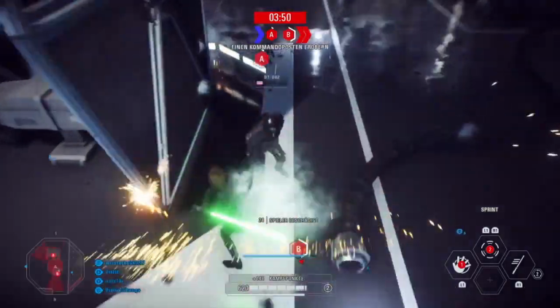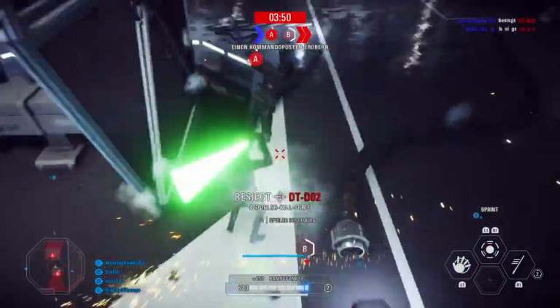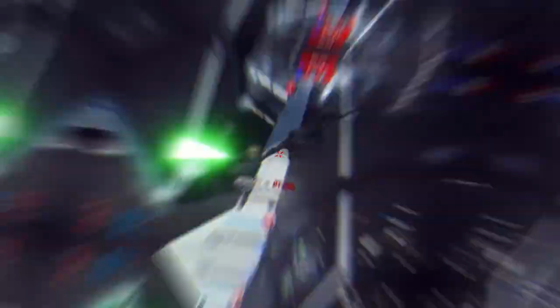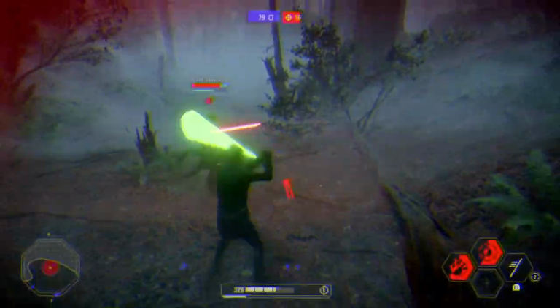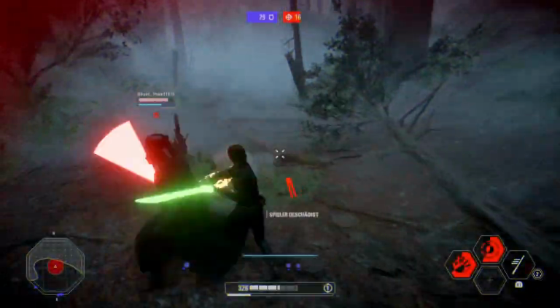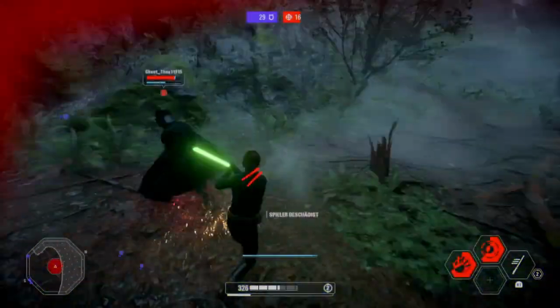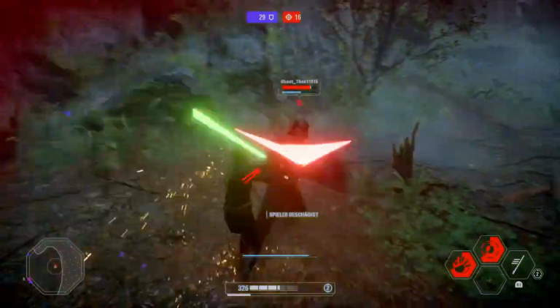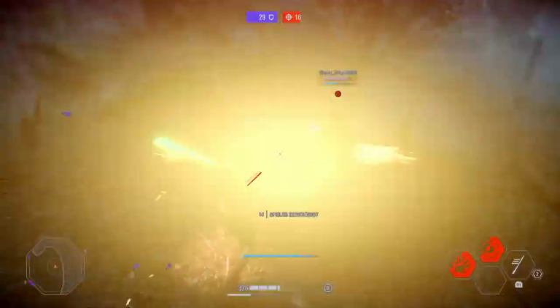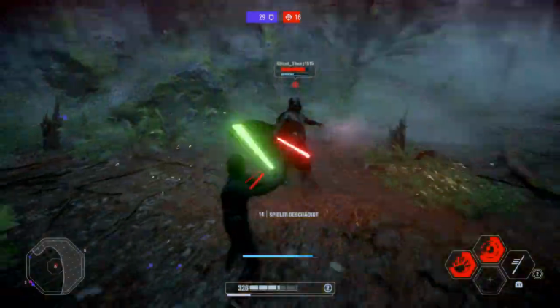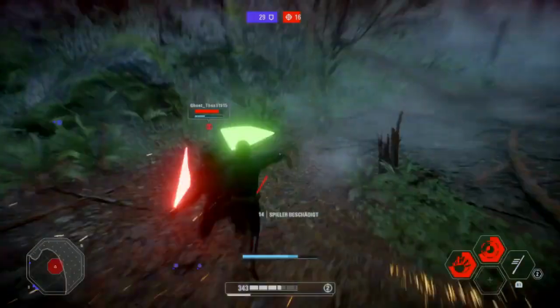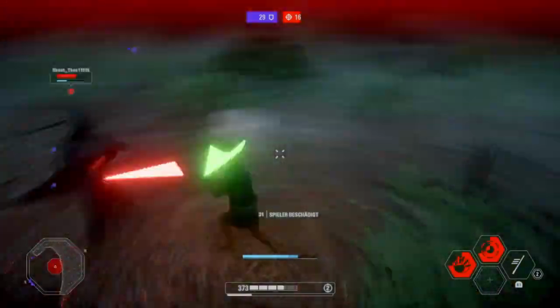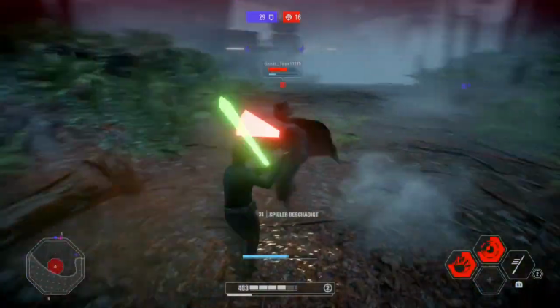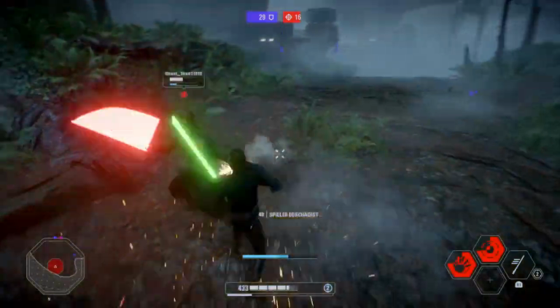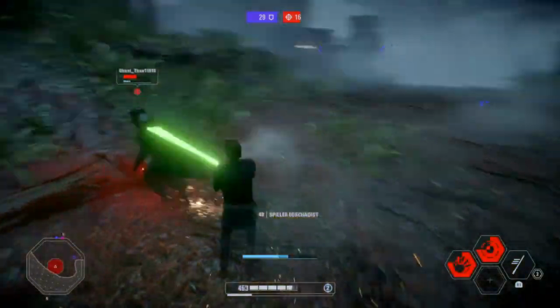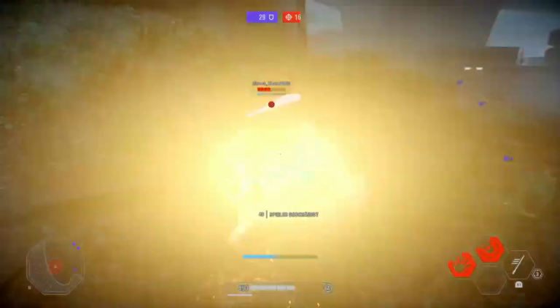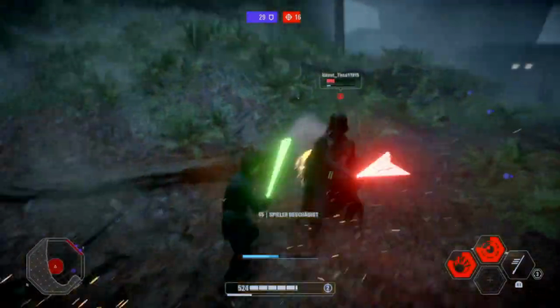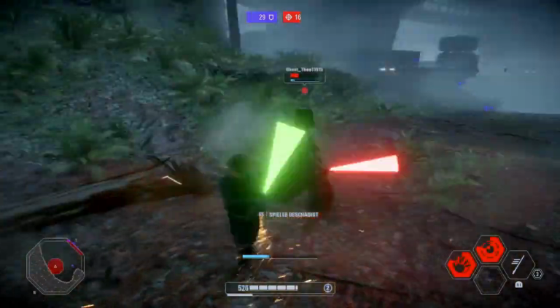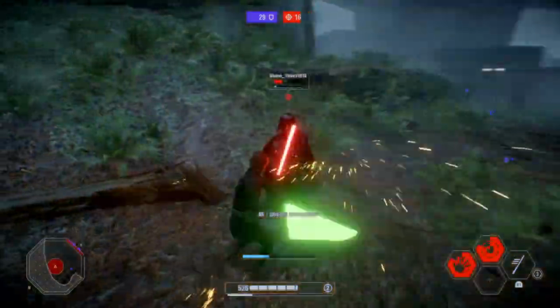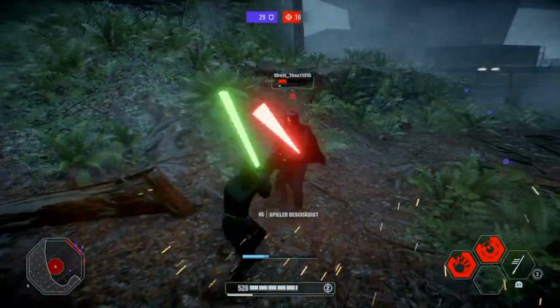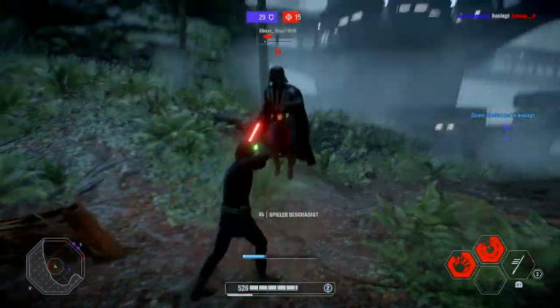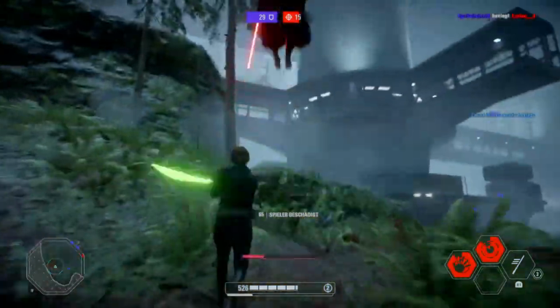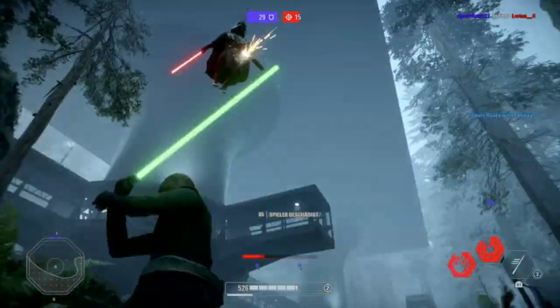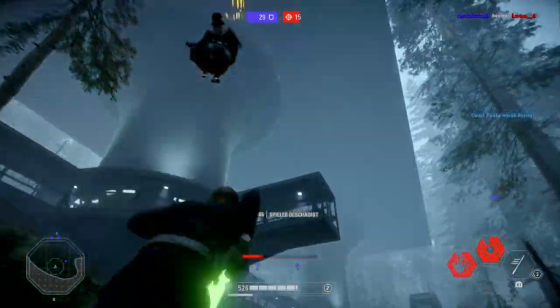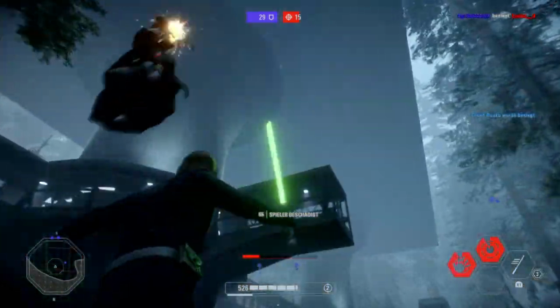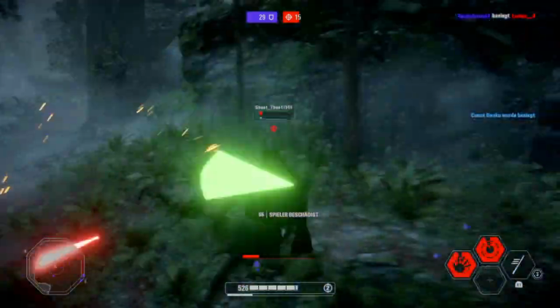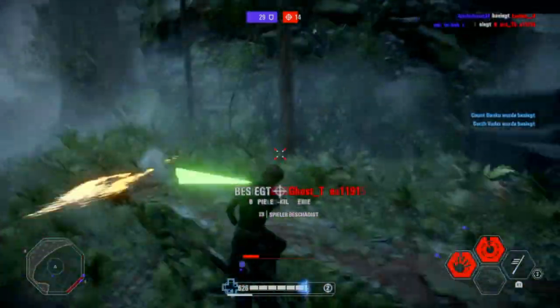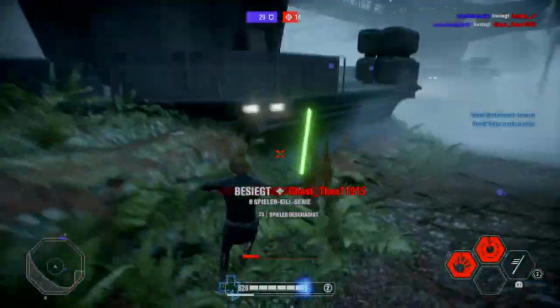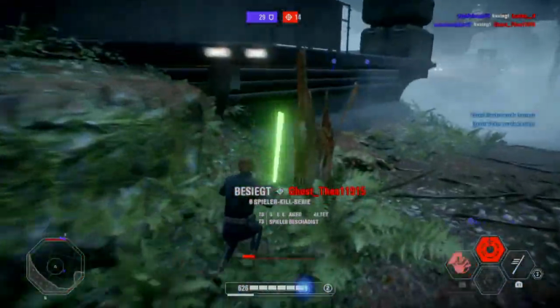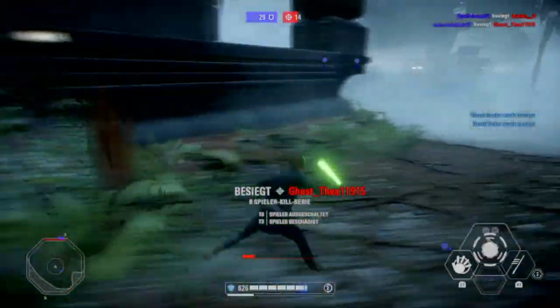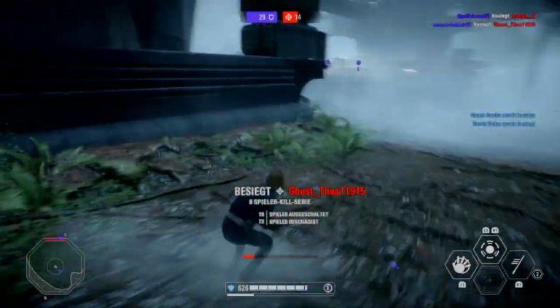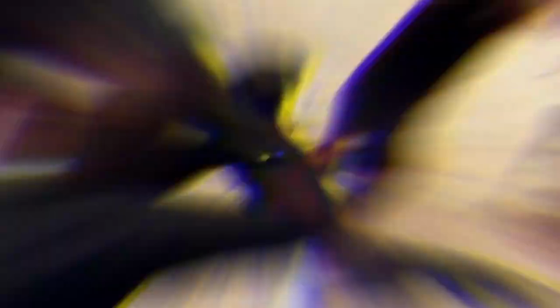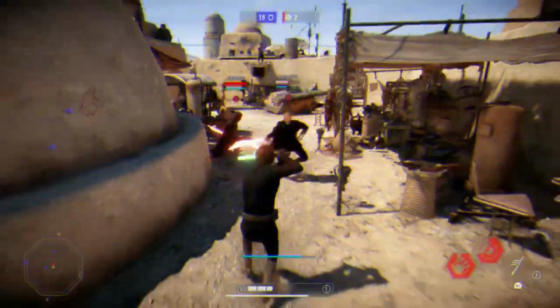Luke's jump is also very fast and high, so he can make good jump attacks — jump behind and hit your enemy in the air. This is pretty useful to finish off fleeing enemies who jump away from you.